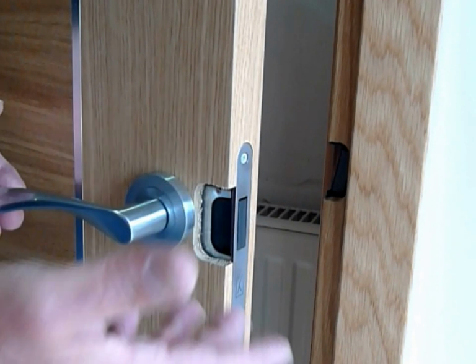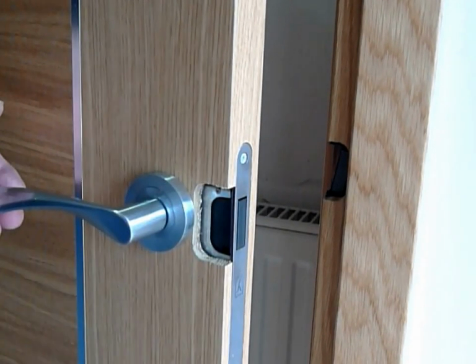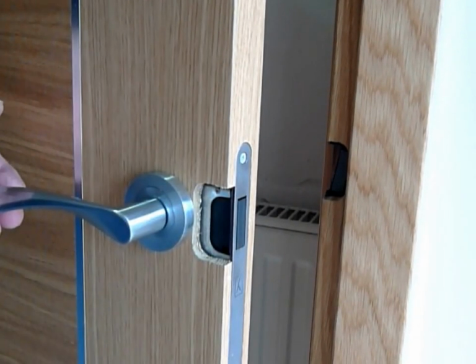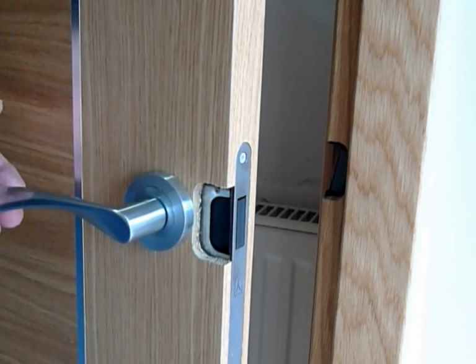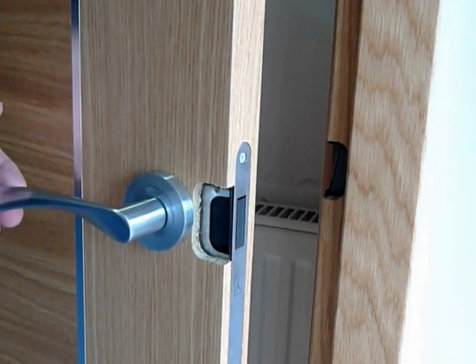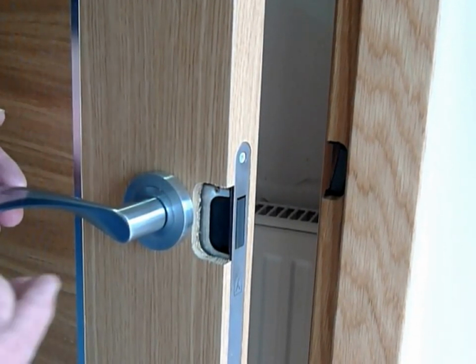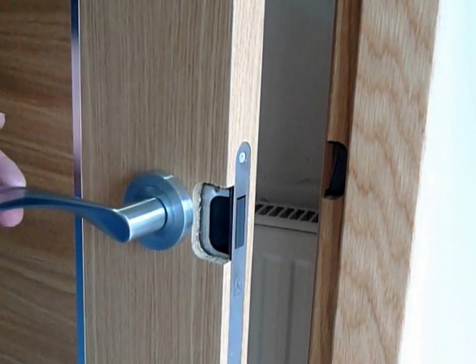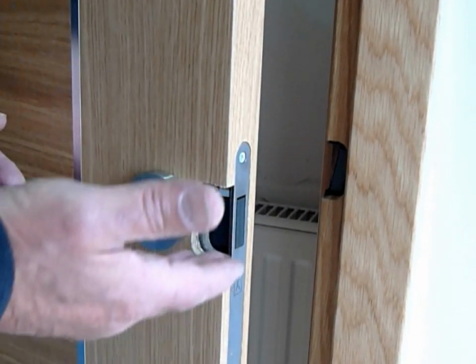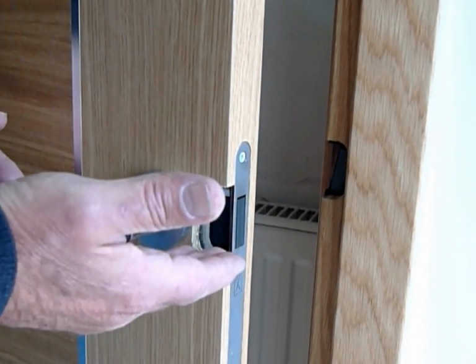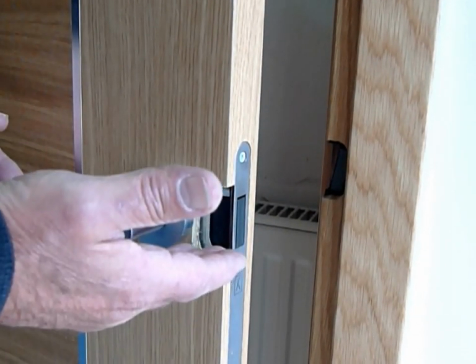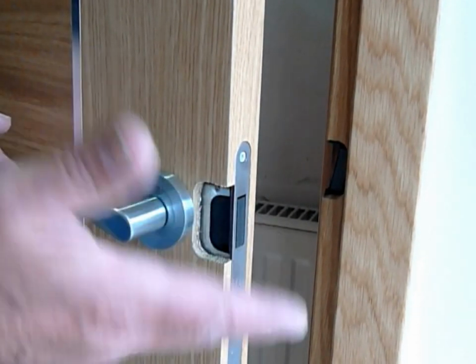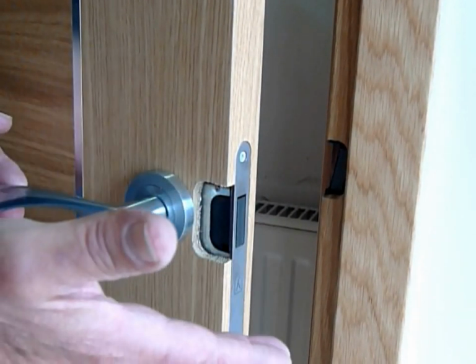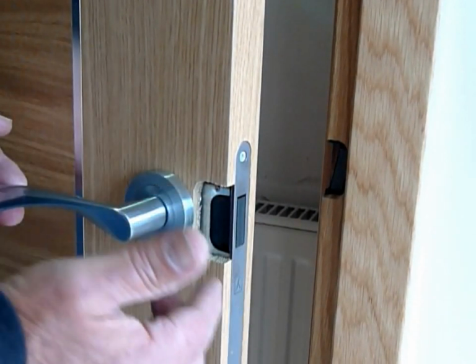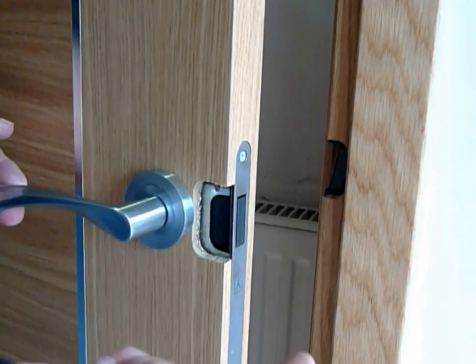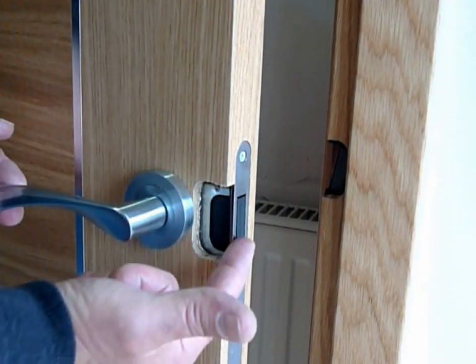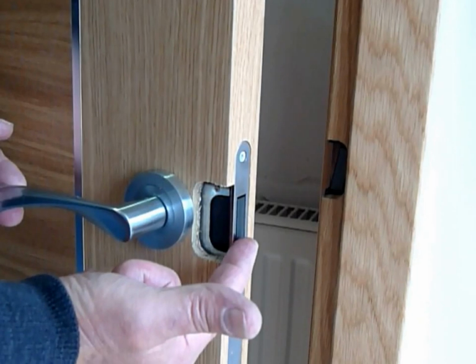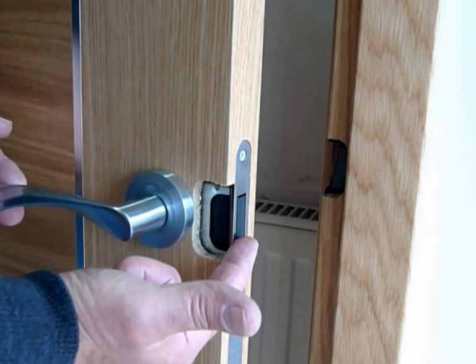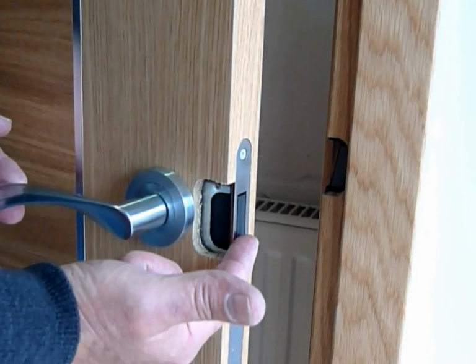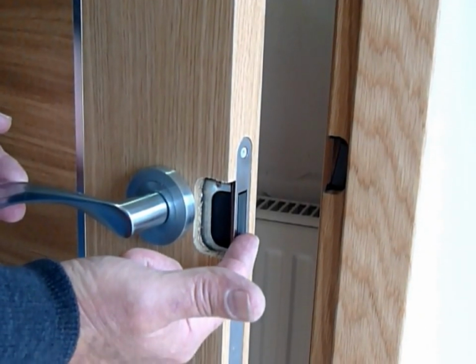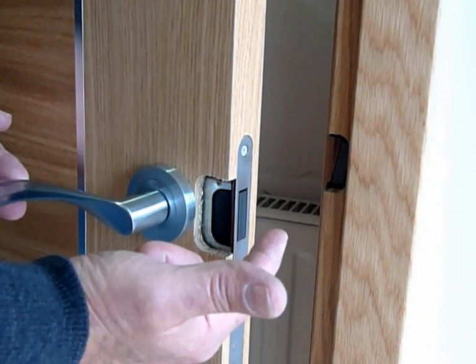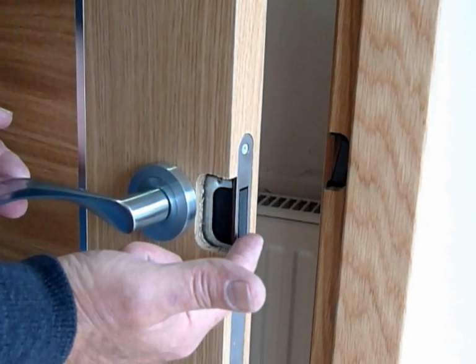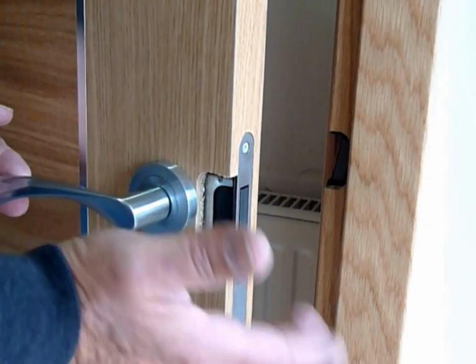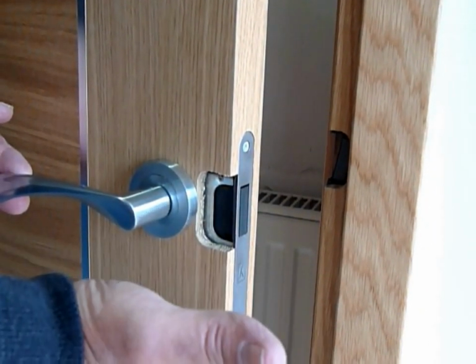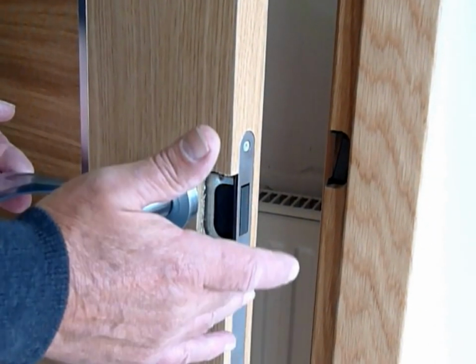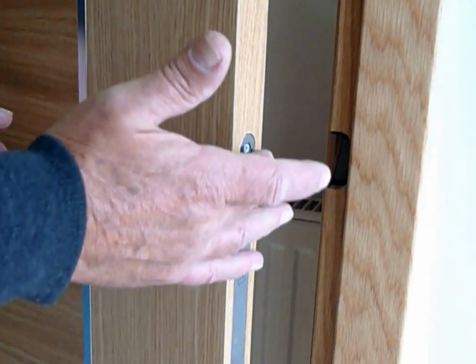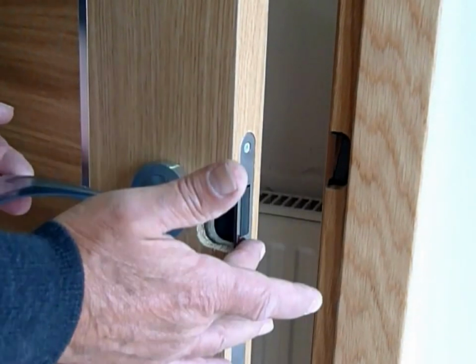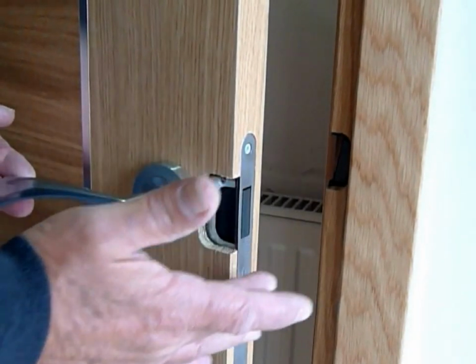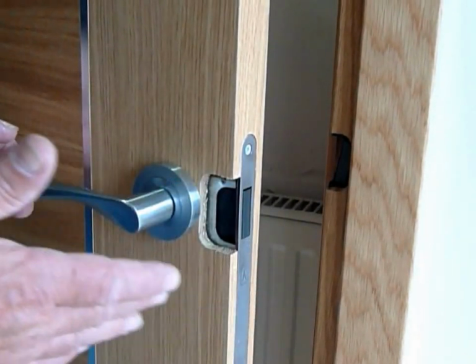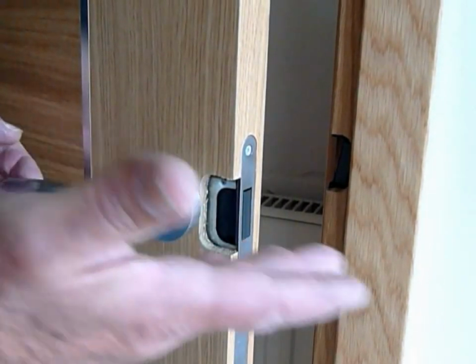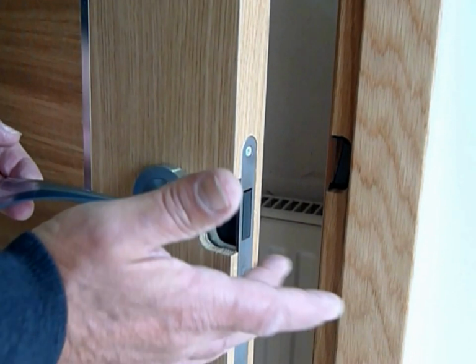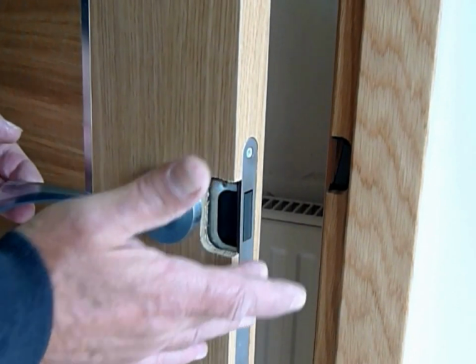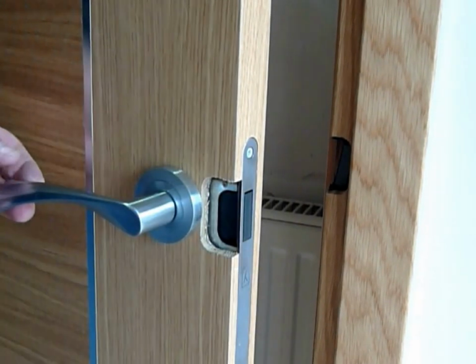So if you have children or if you're walking through the door in a hurry, you can't catch your sleeve or your pocket. Children won't catch their faces or anything else on it.